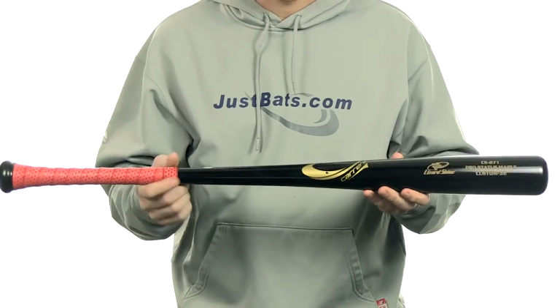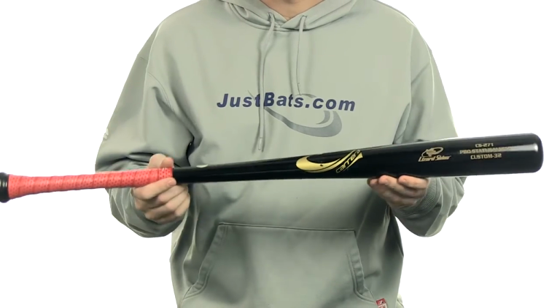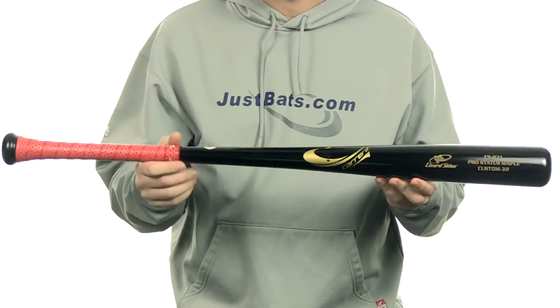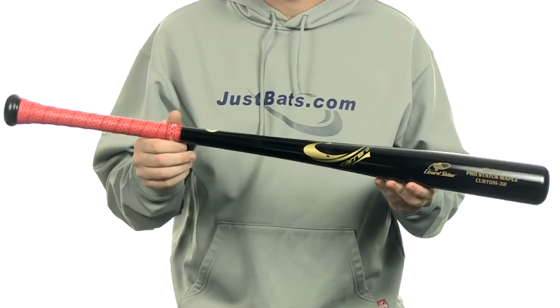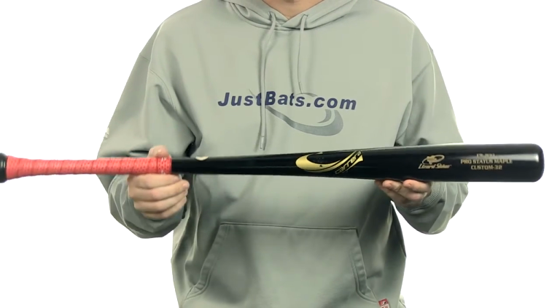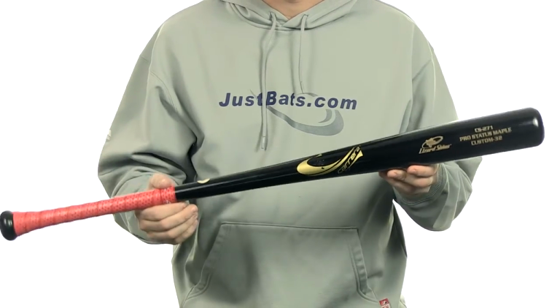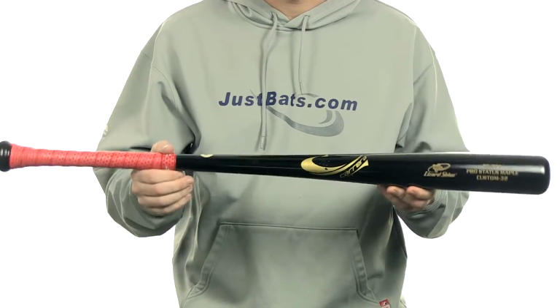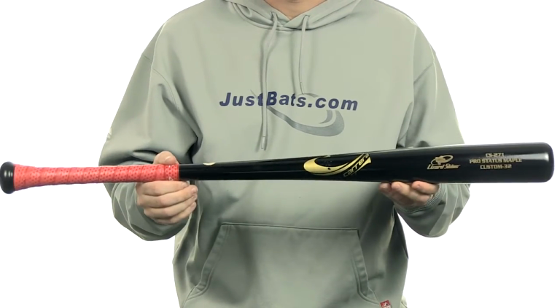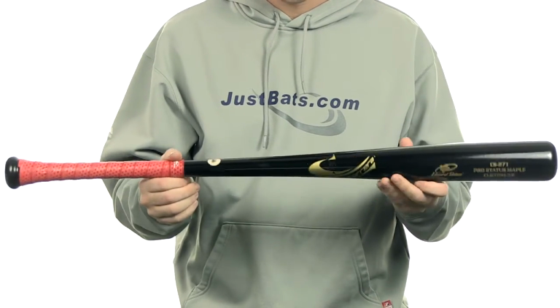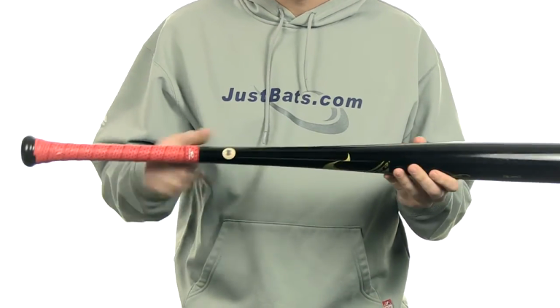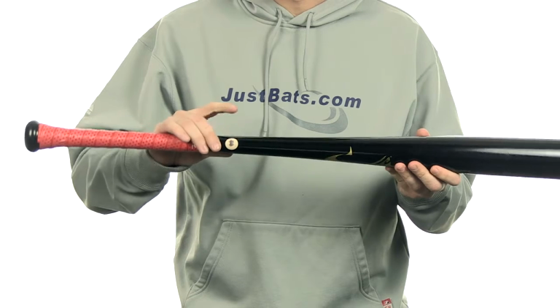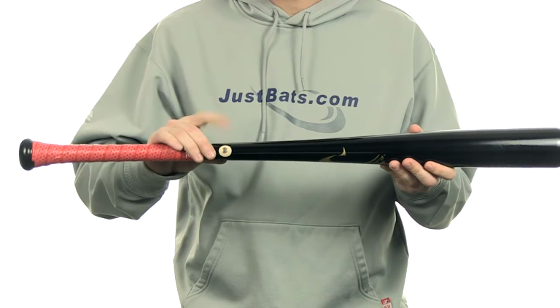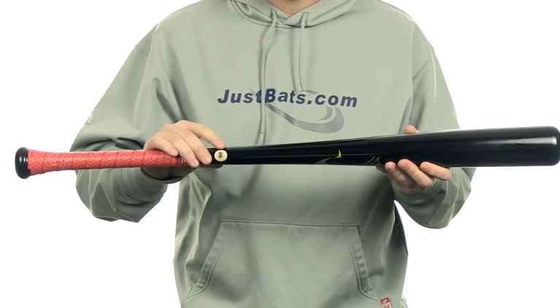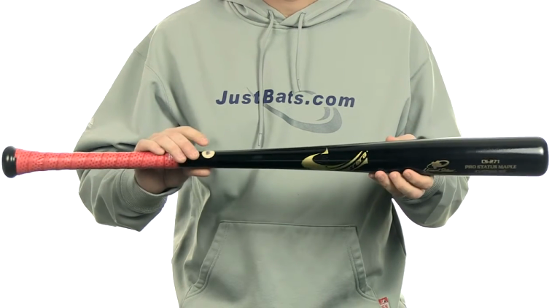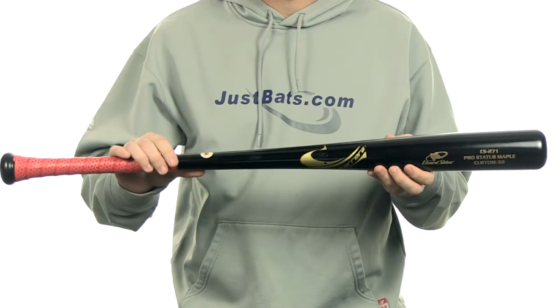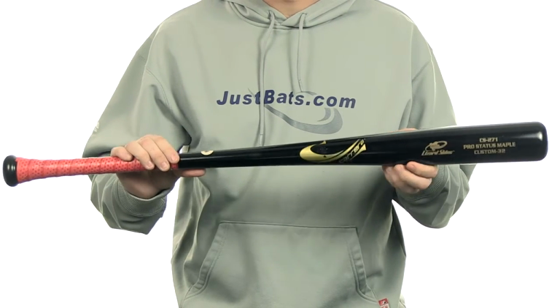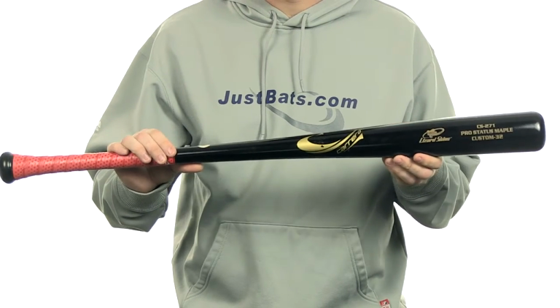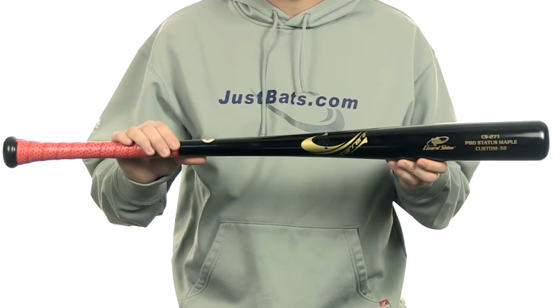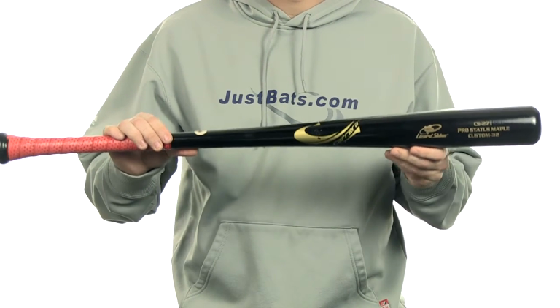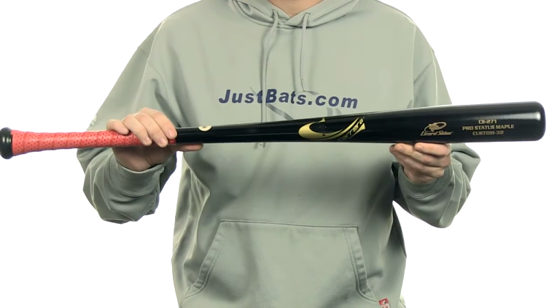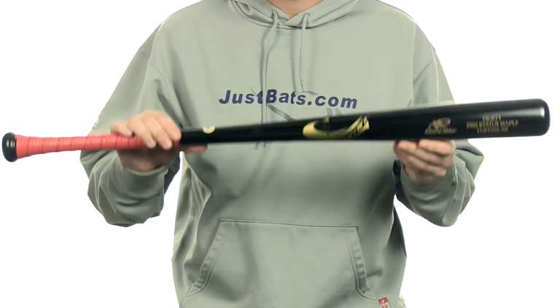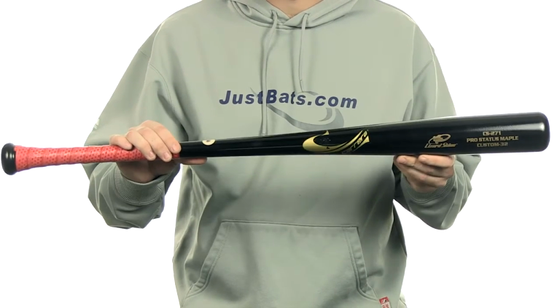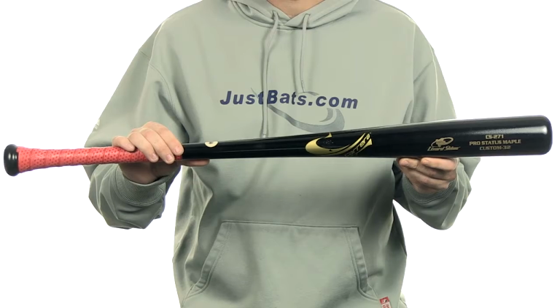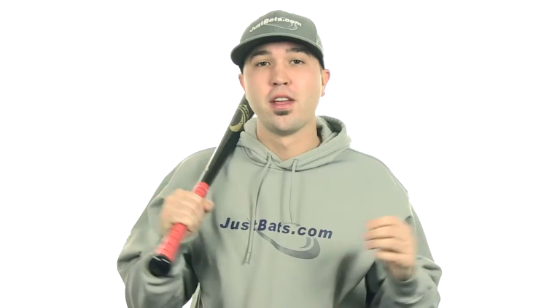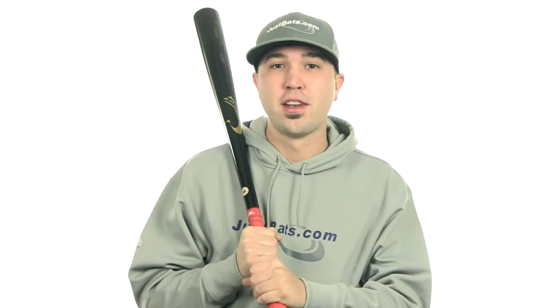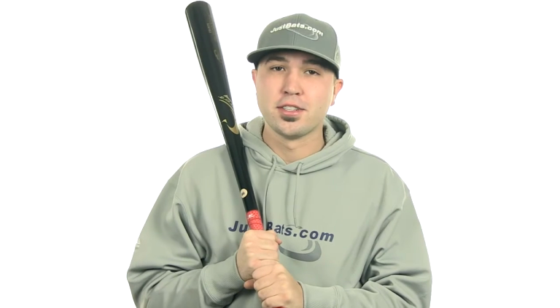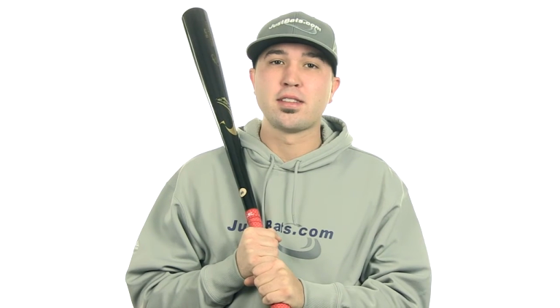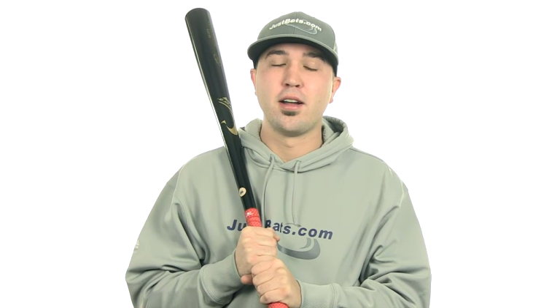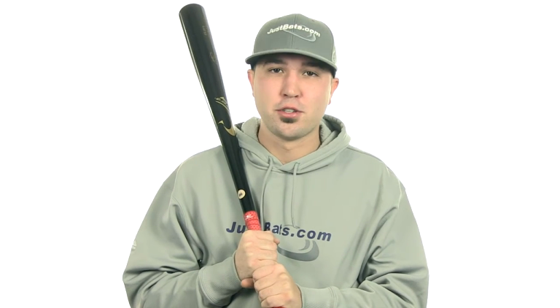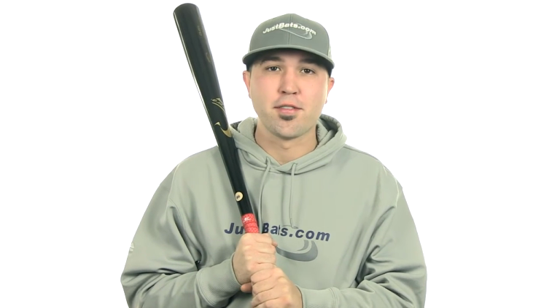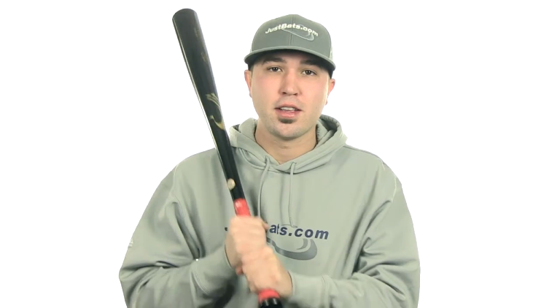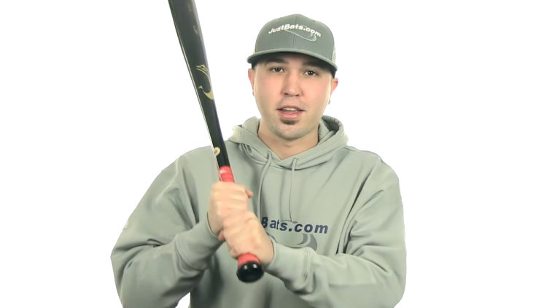It has an approximate drop 2 to drop 4 length-to-weight ratio. It is ink dot certified. It's handcrafted right here in the USA and it's gonna come with free shipping. You can get yours today at JustBats.com. Just don't forget, from click to hit.